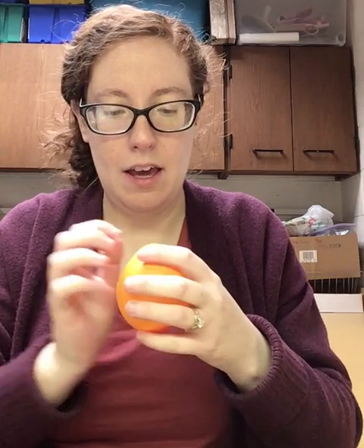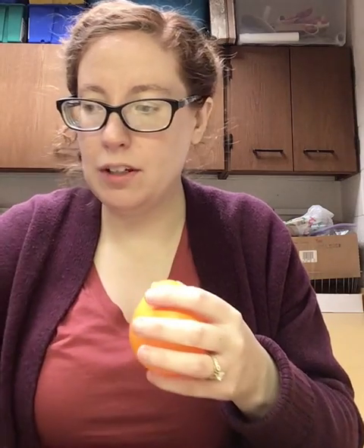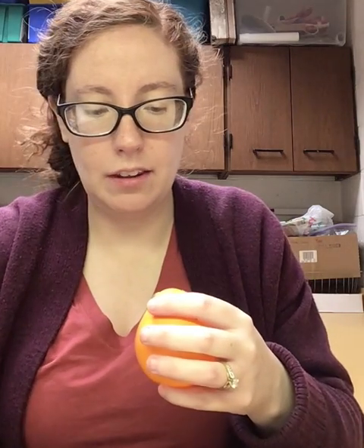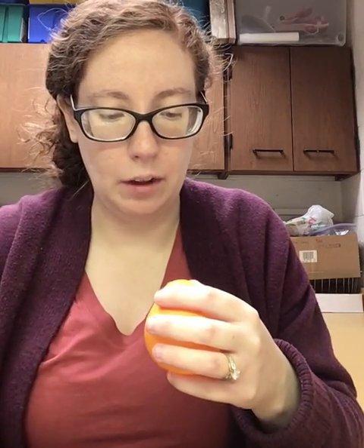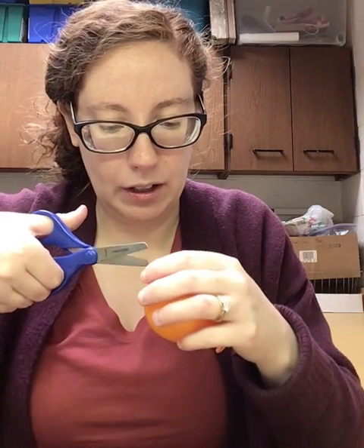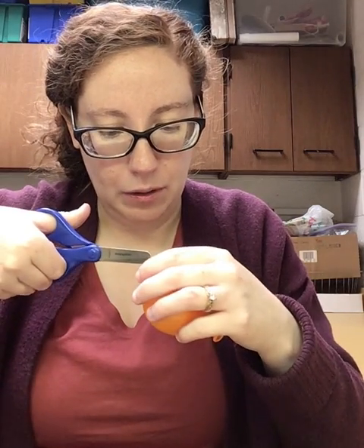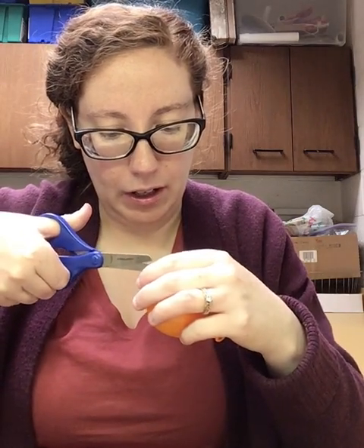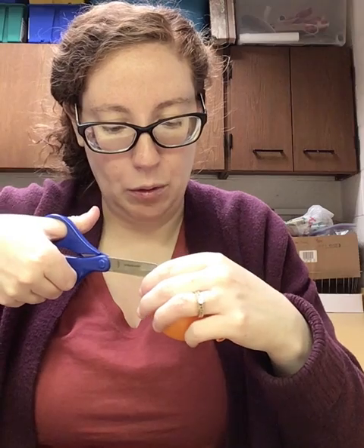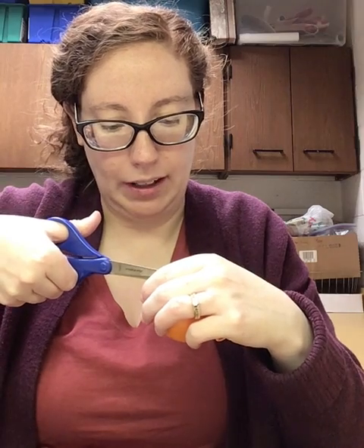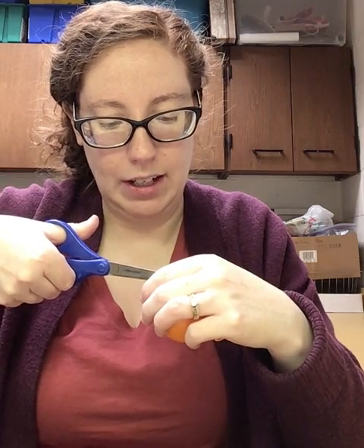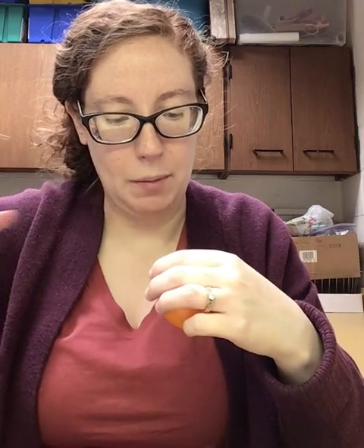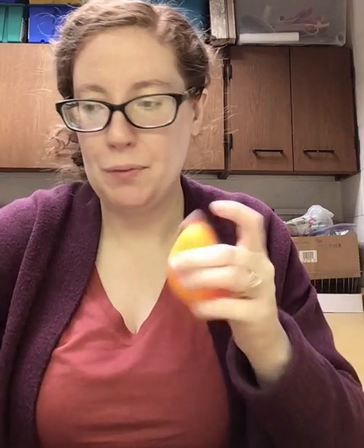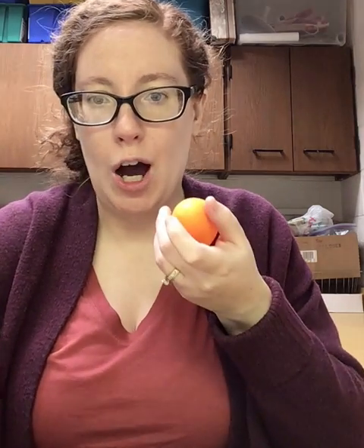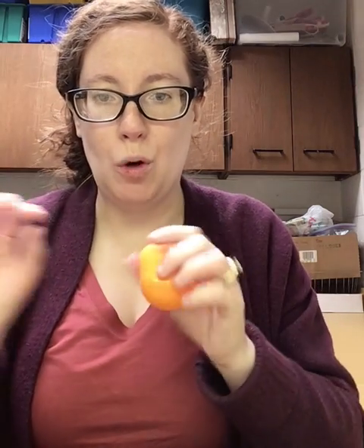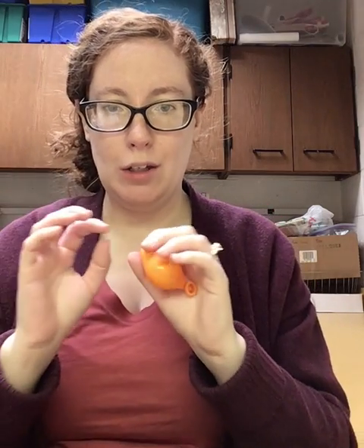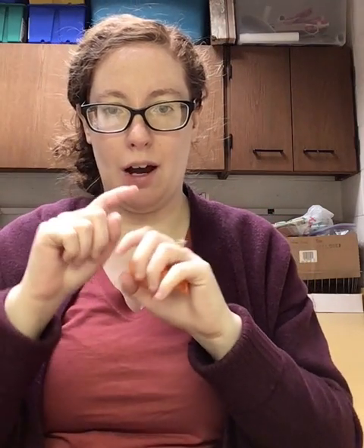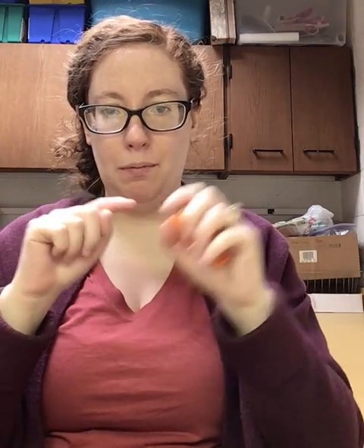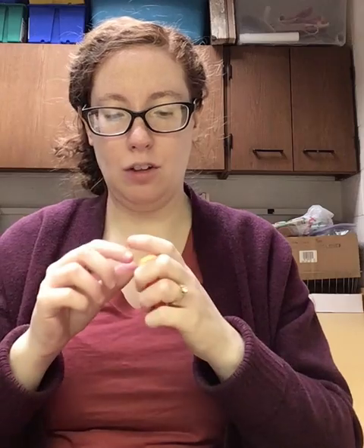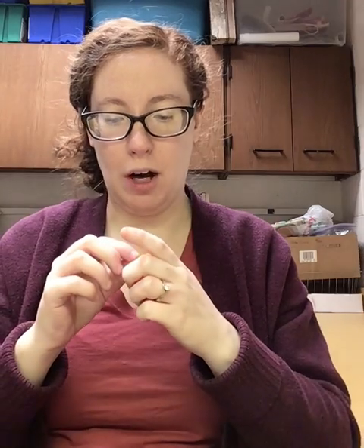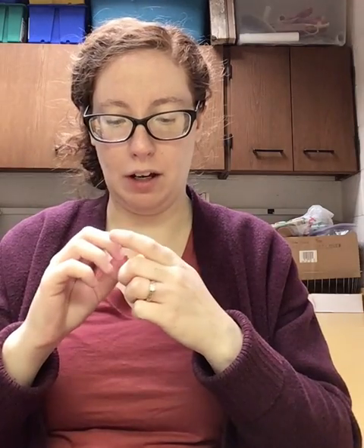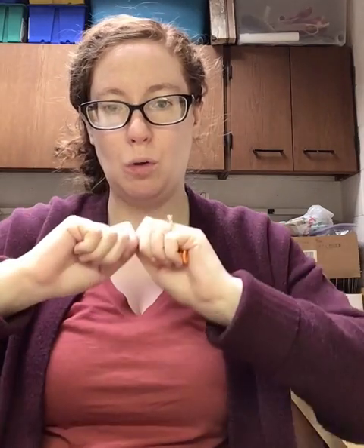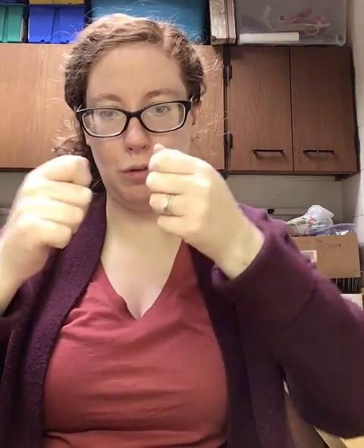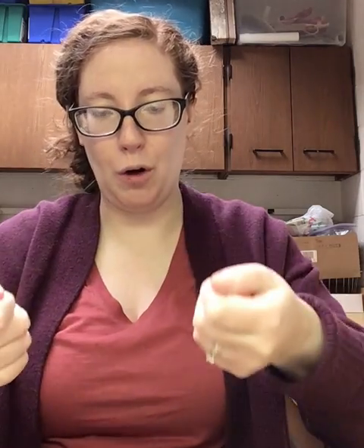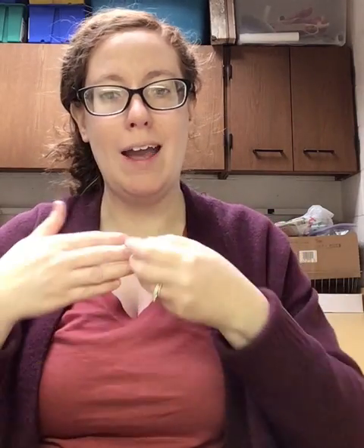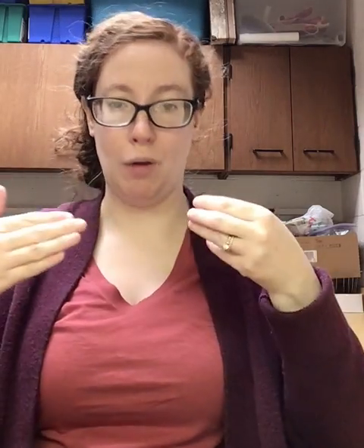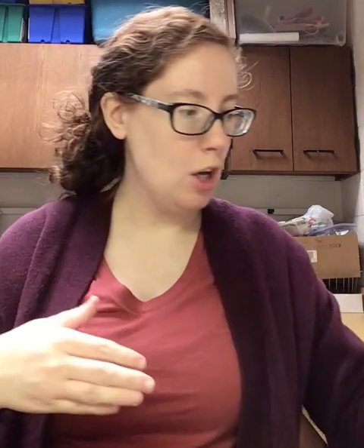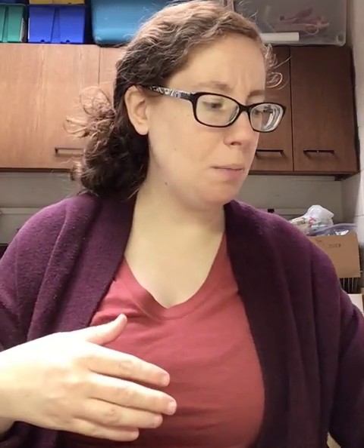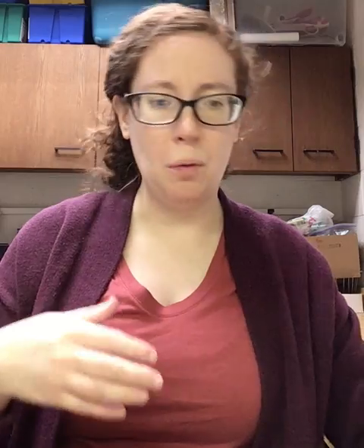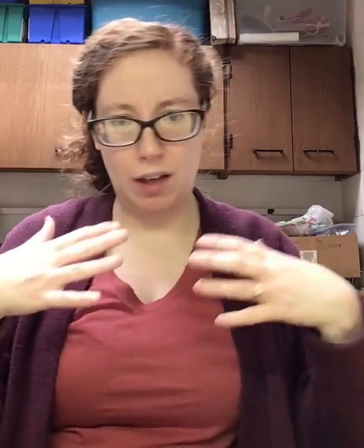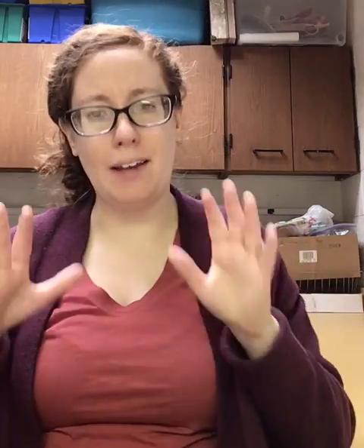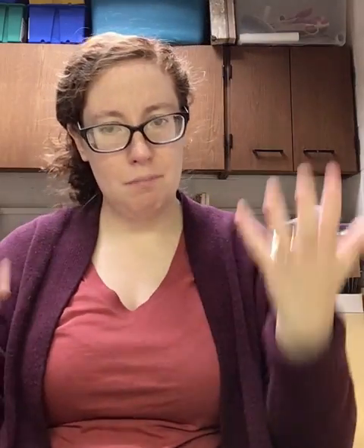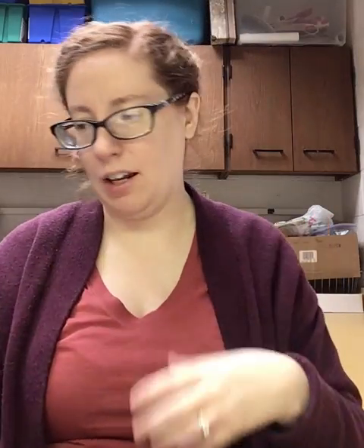If you need to cut it a little bigger you can, but do it in like a T formation. You don't want to do it too much because when you go to put it over the popper it could rip. So just be careful when you do that step — parents can help.